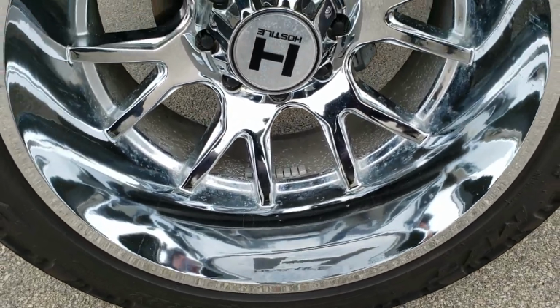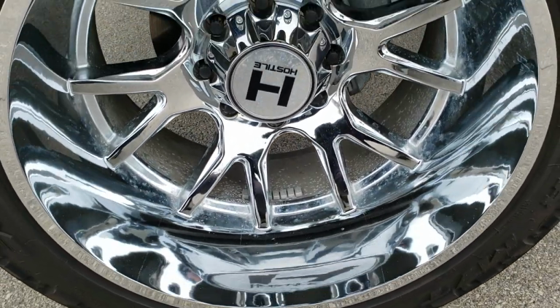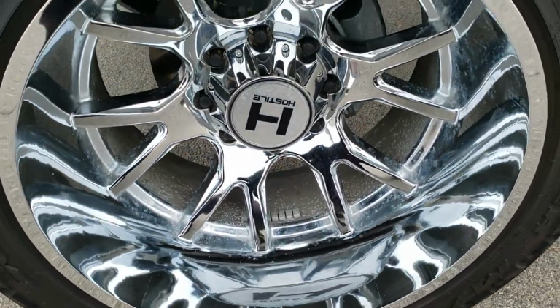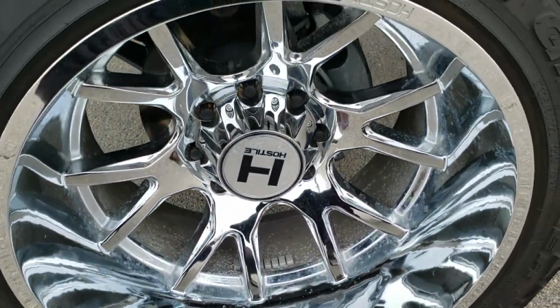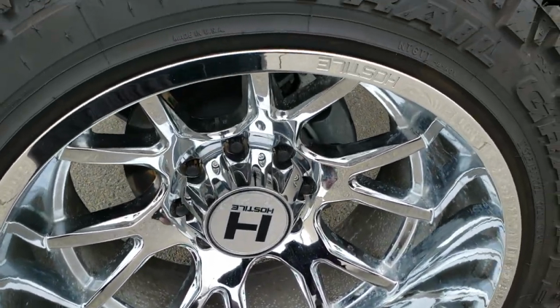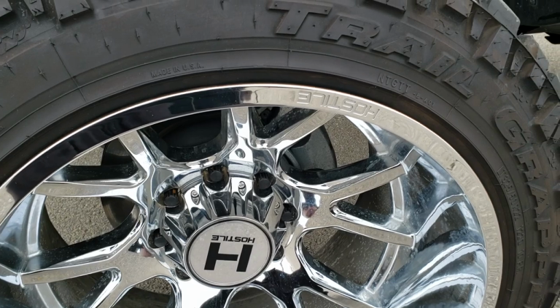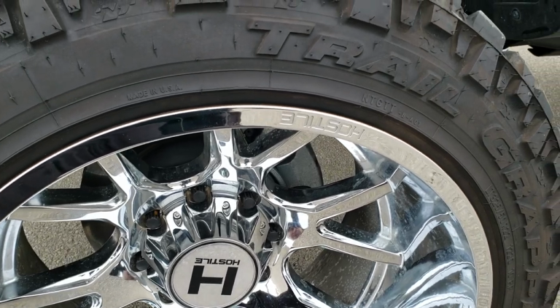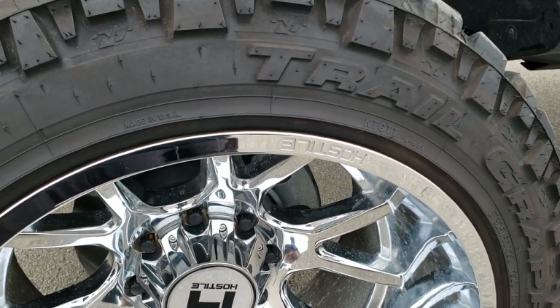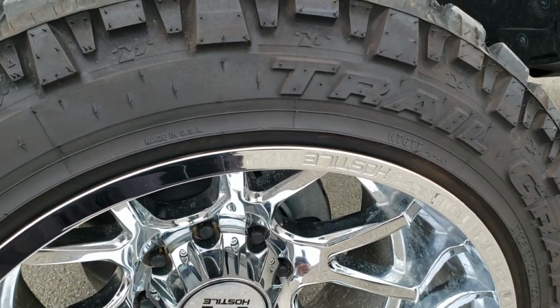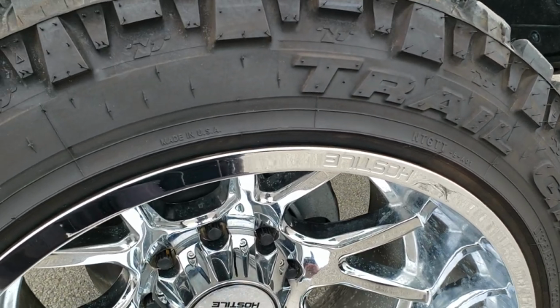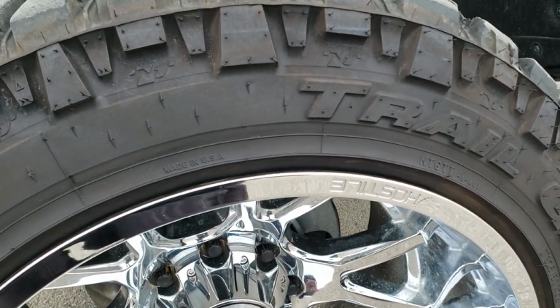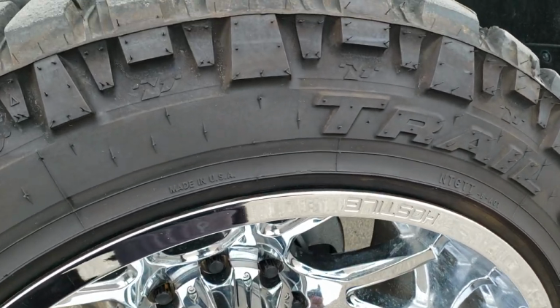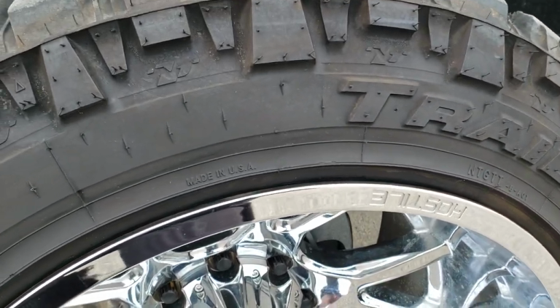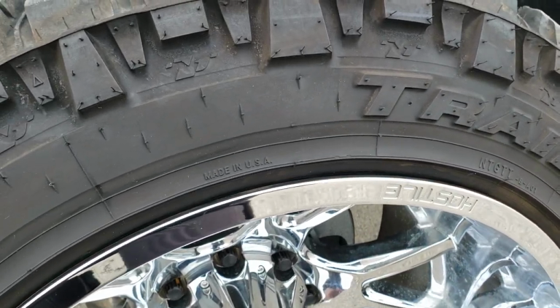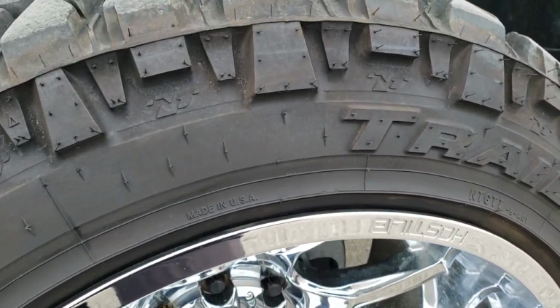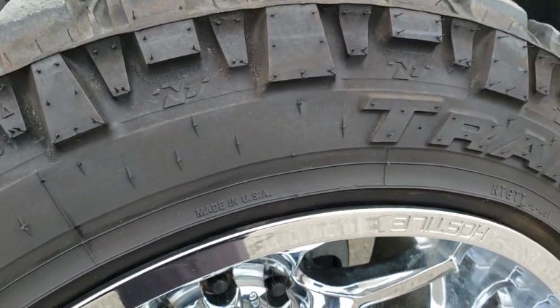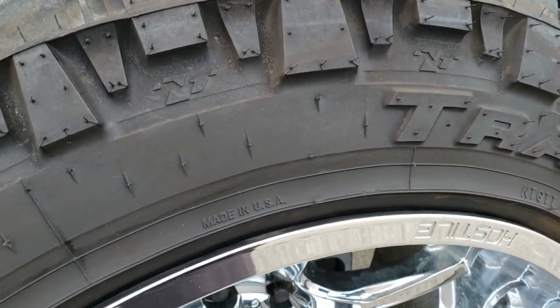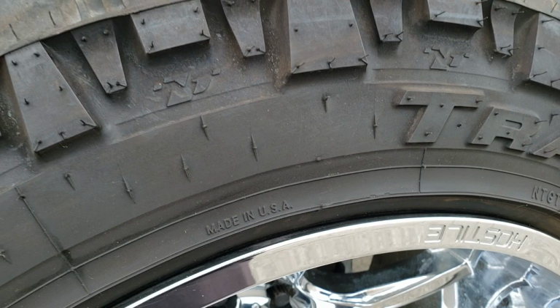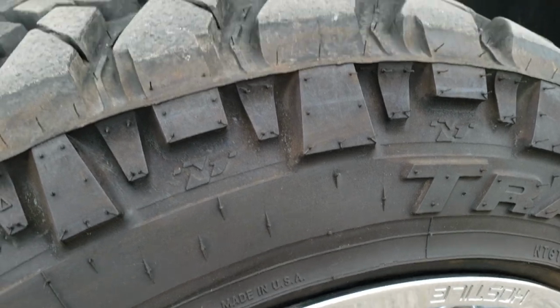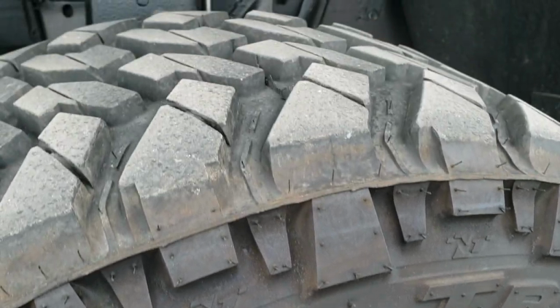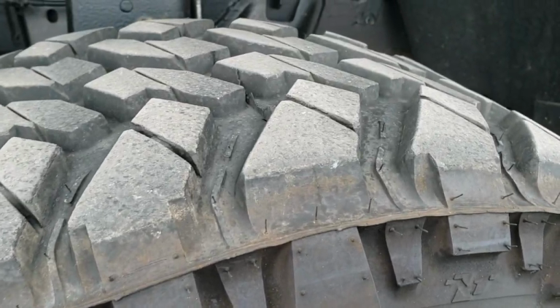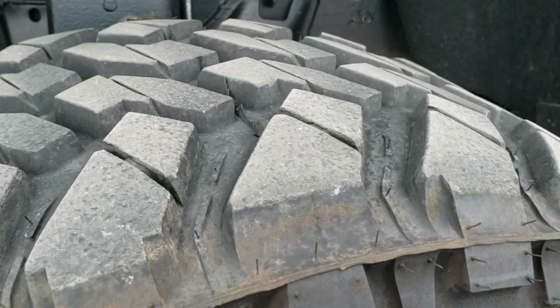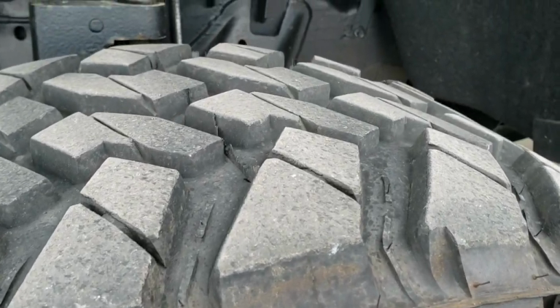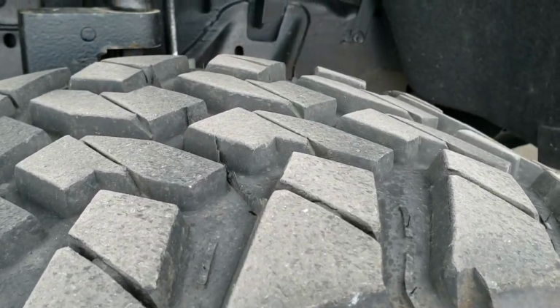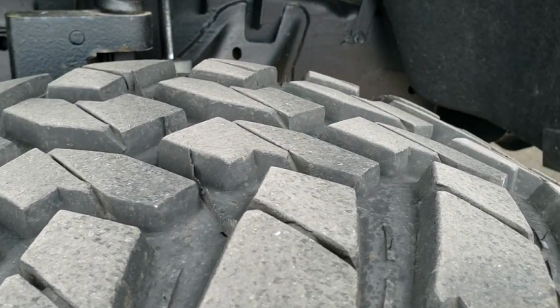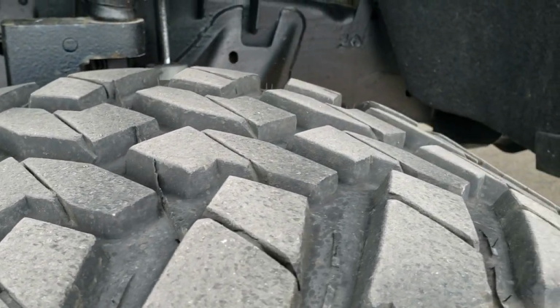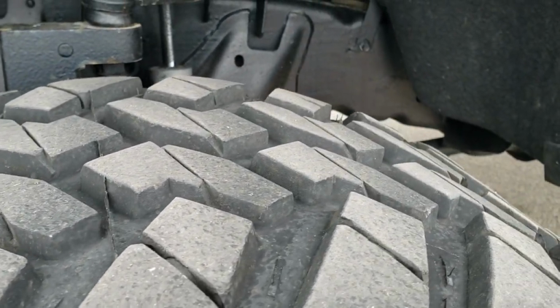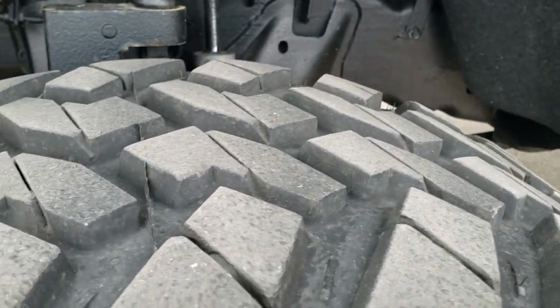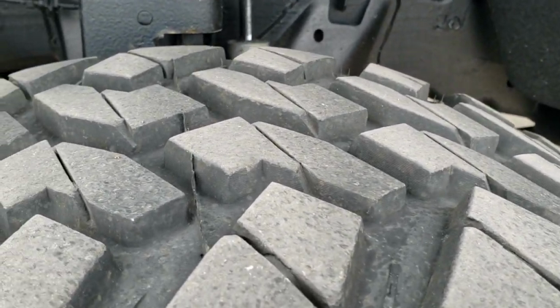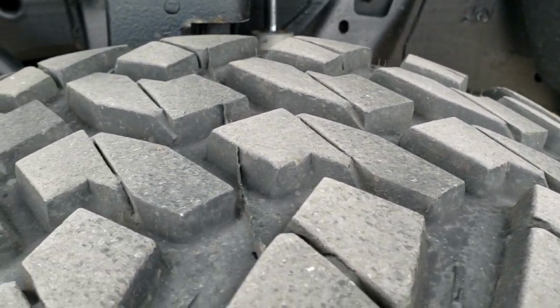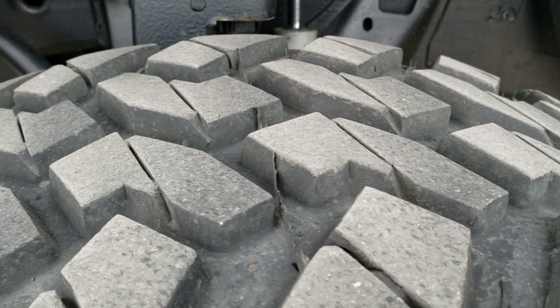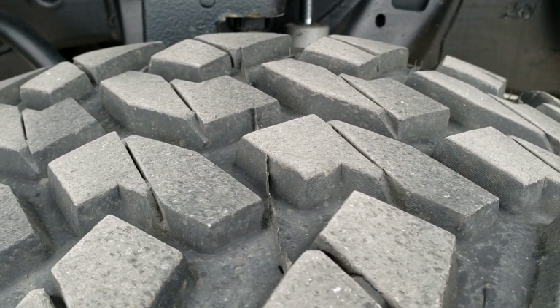It has Nitto Trail Grappler MT LT325/50R22 tires, and they have right around 50 to 60% of the tread left, maybe even a little bit more.